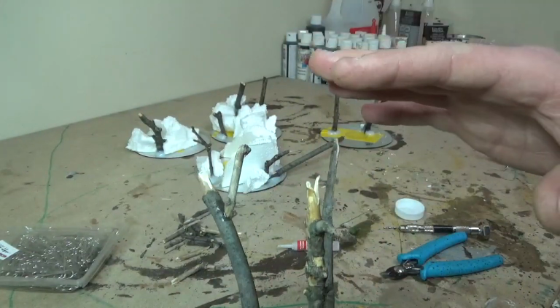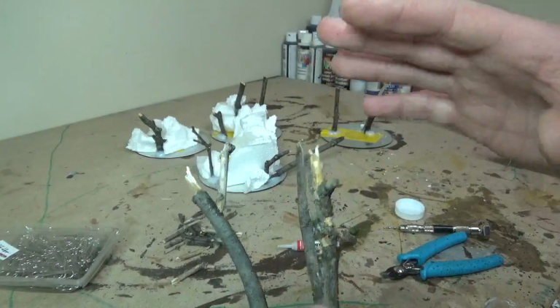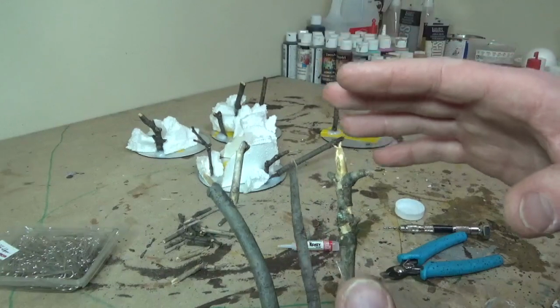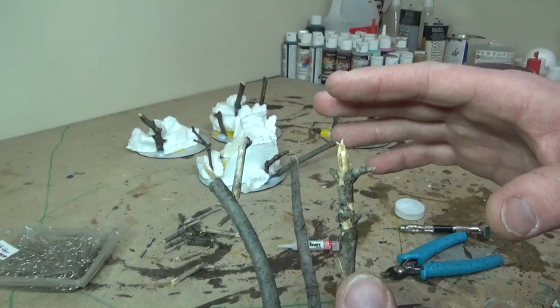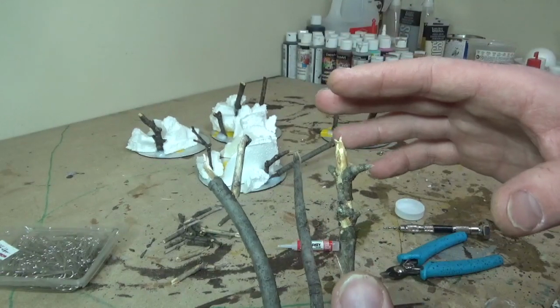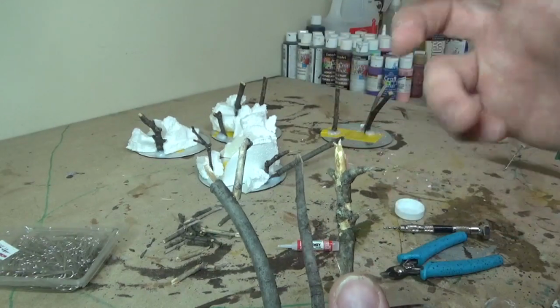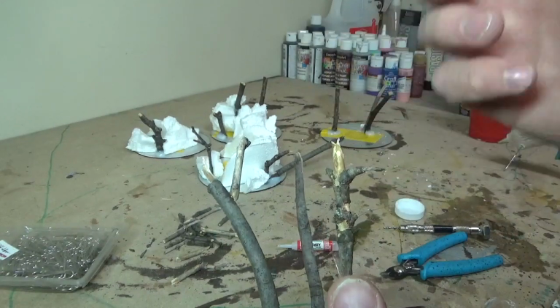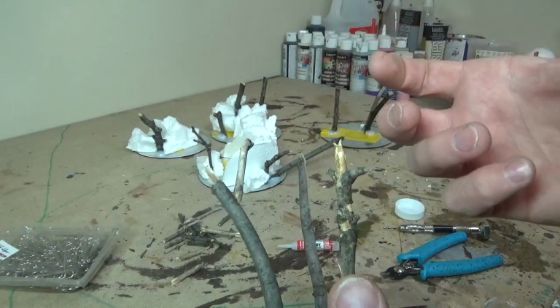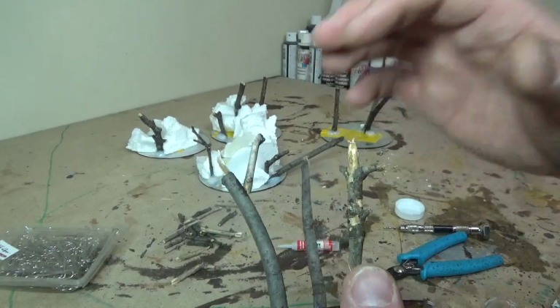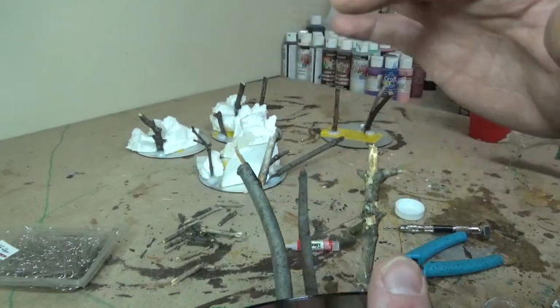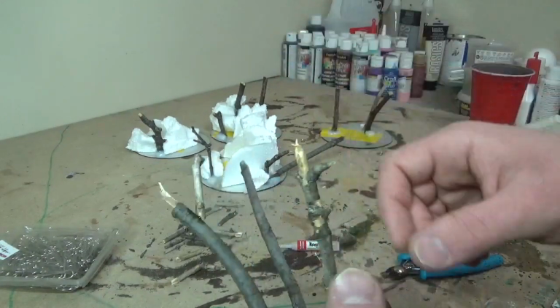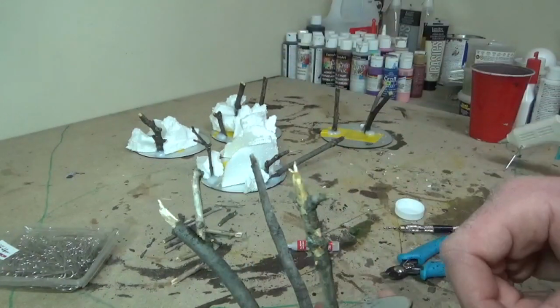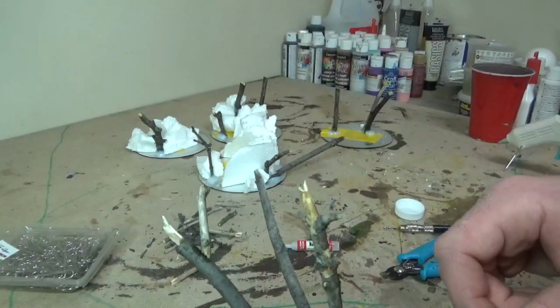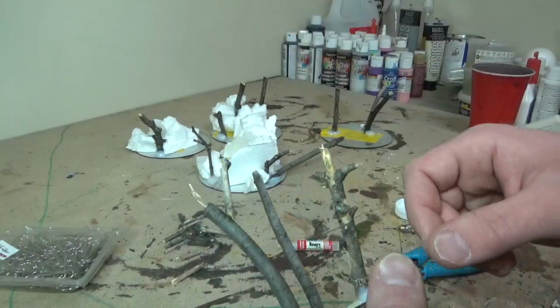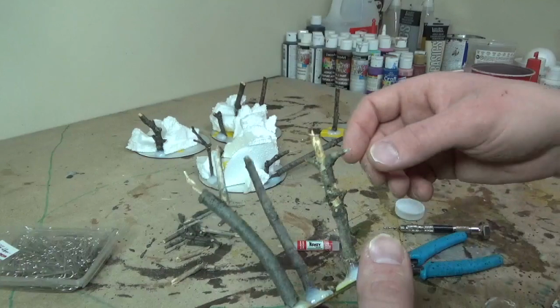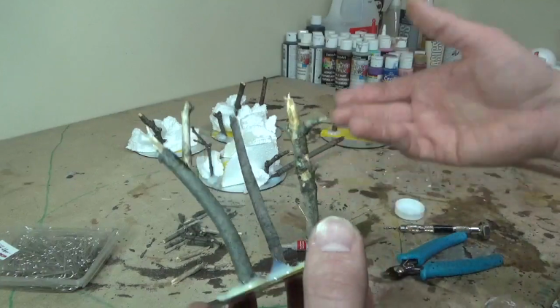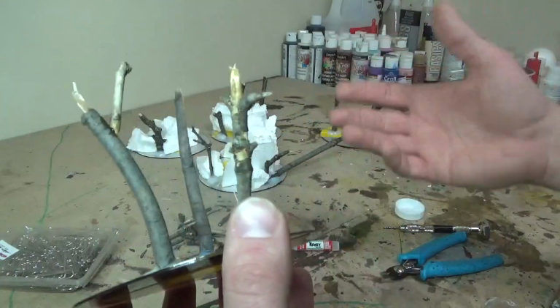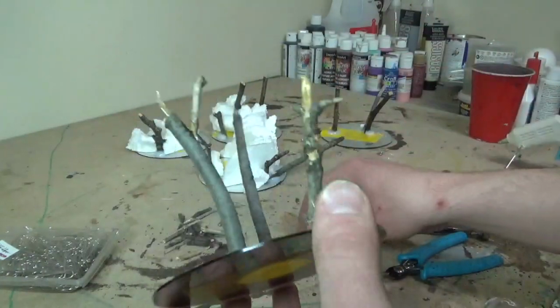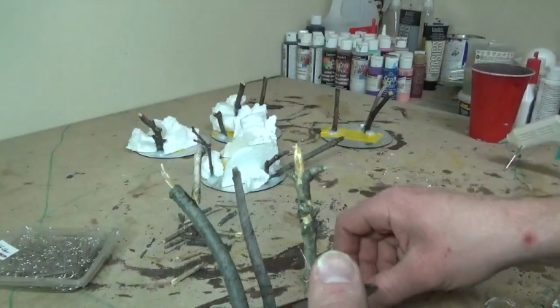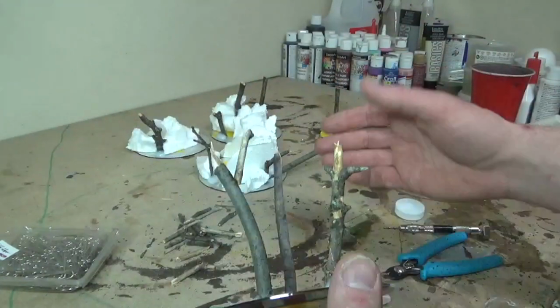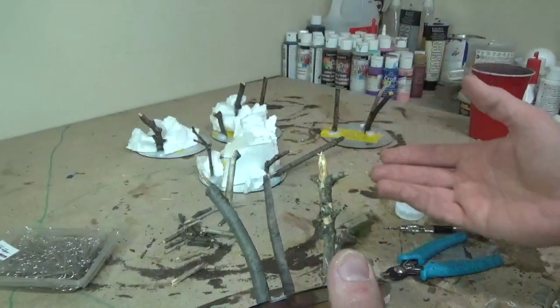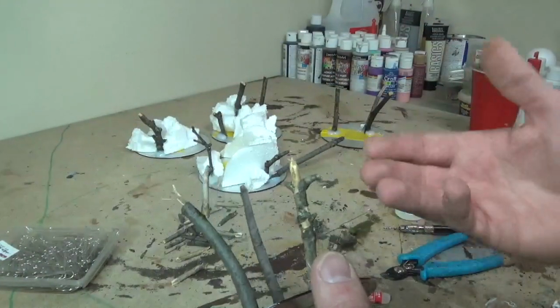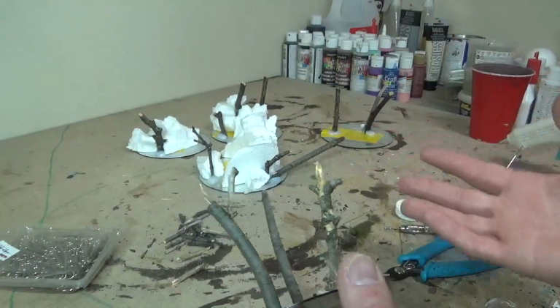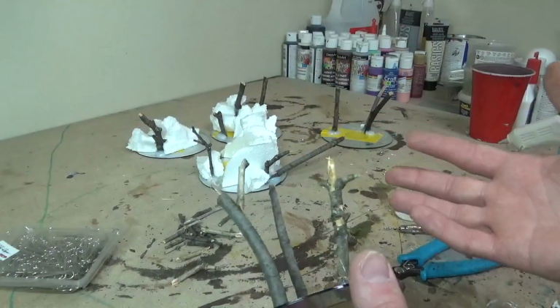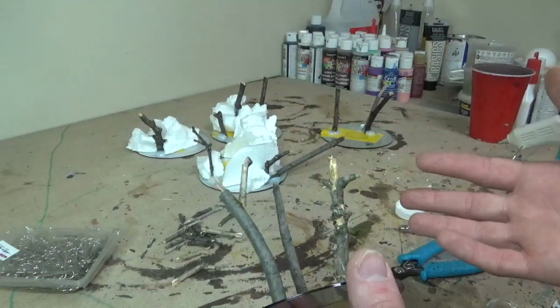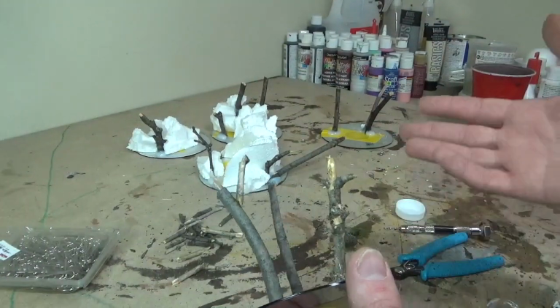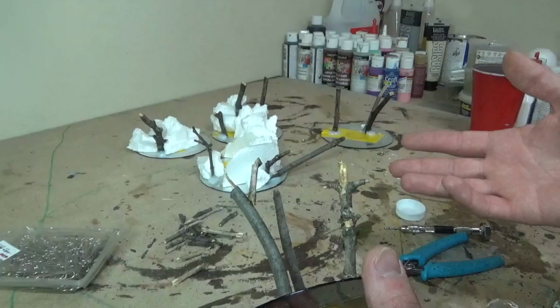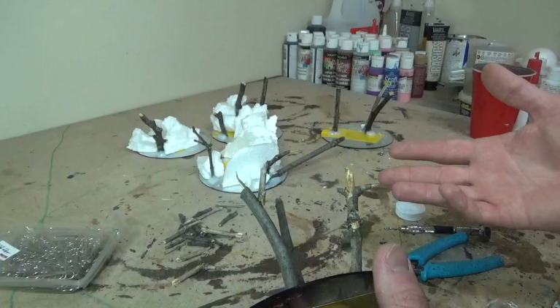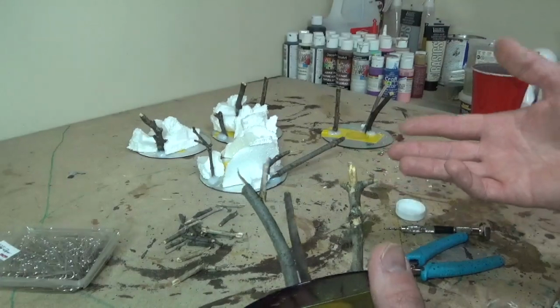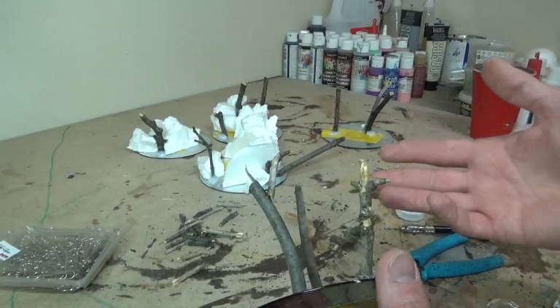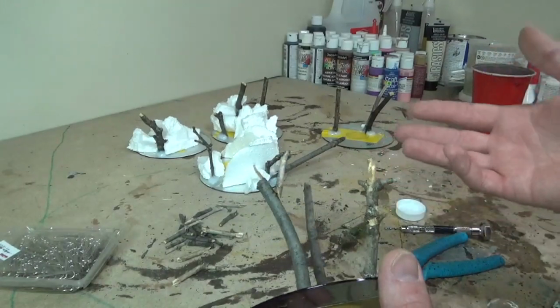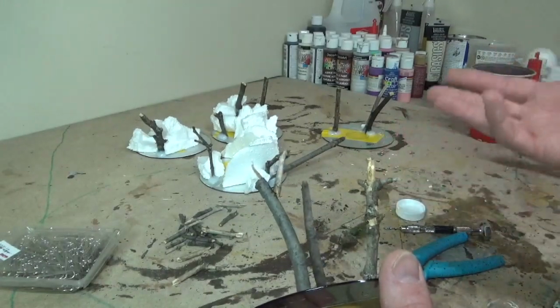When that dries it'll be really strong, and we're going to do further coats on top of this later in the tutorial to make them even stronger. But for right now I'm just going to go crazy — drill a bunch of holes, cut a bunch of paper clips, and start gluing sticks onto all of these pieces.